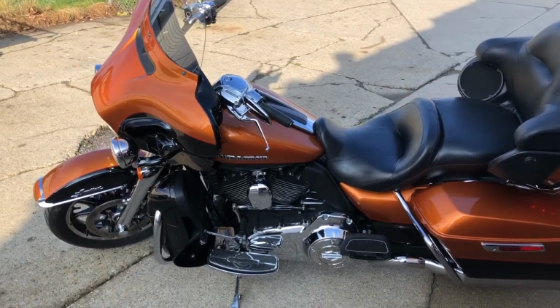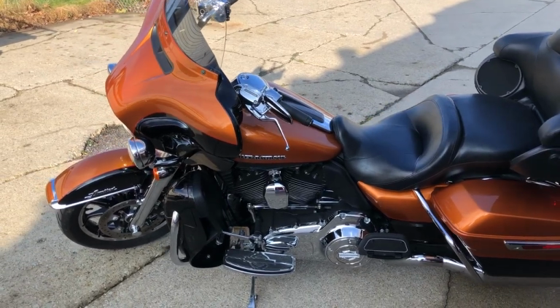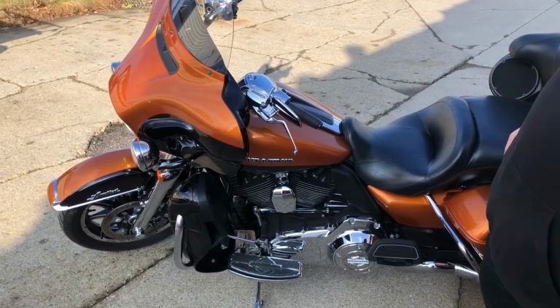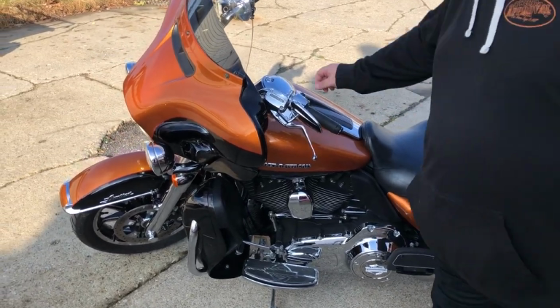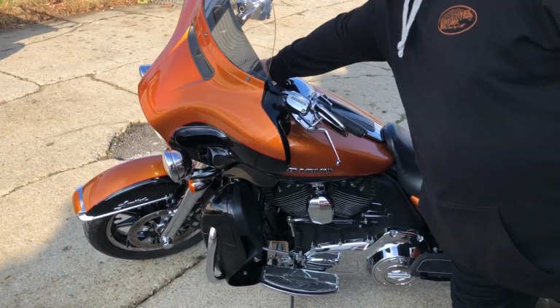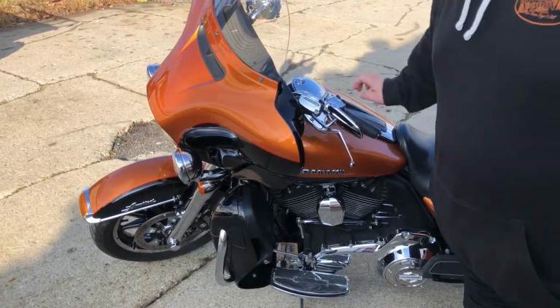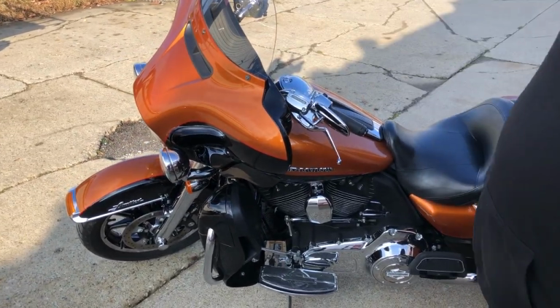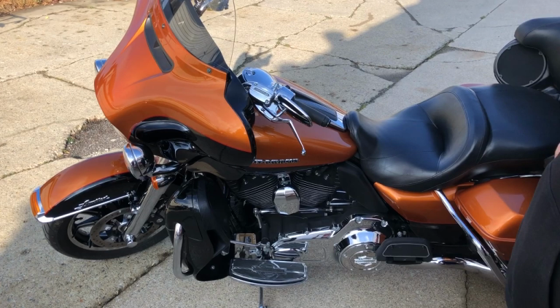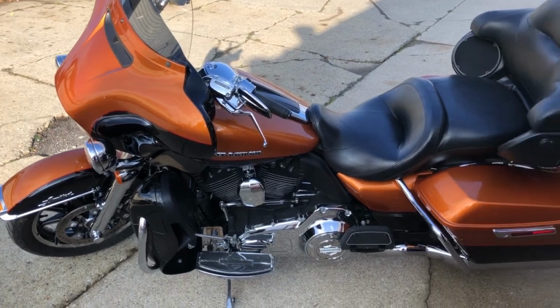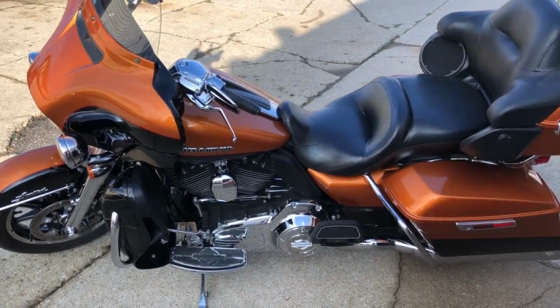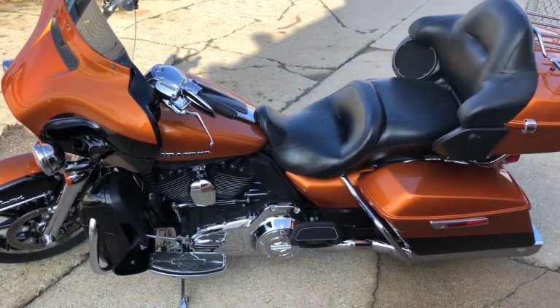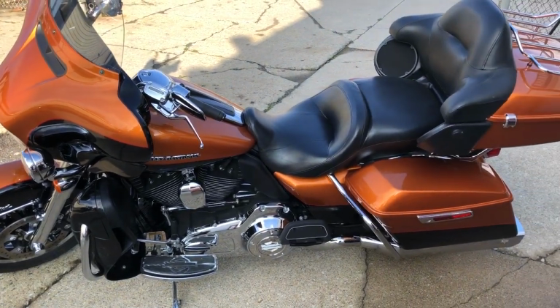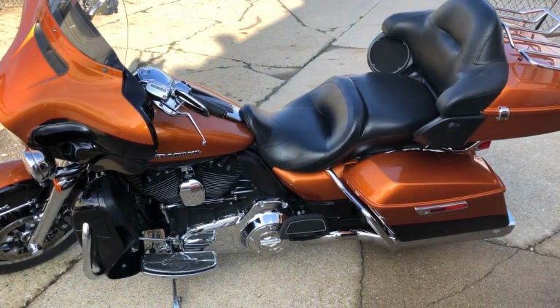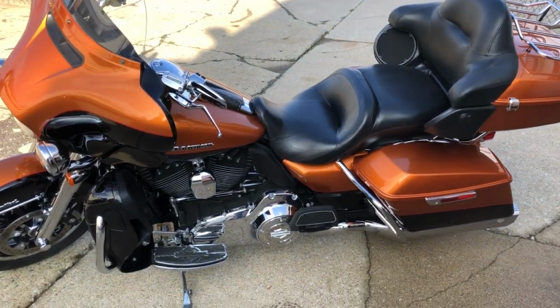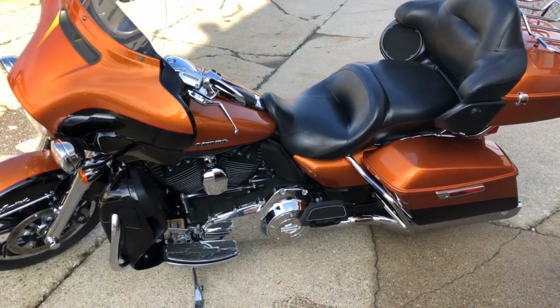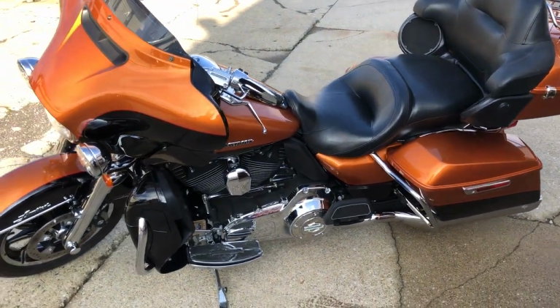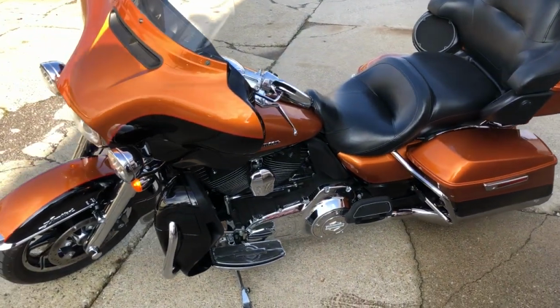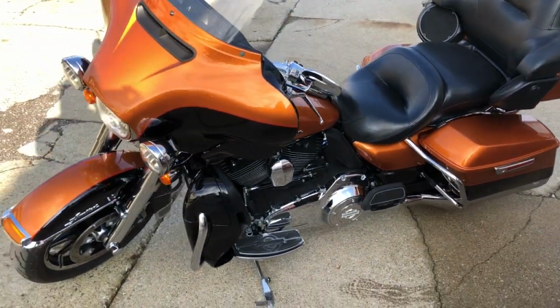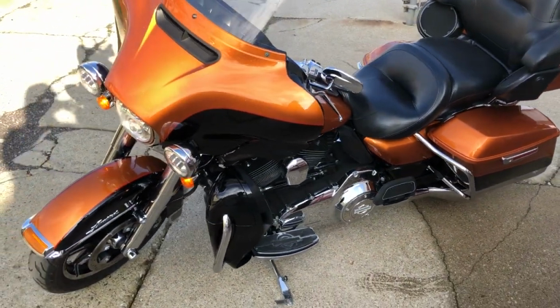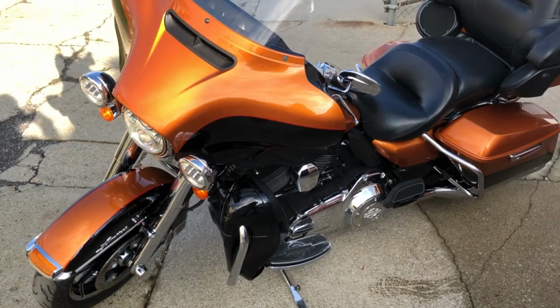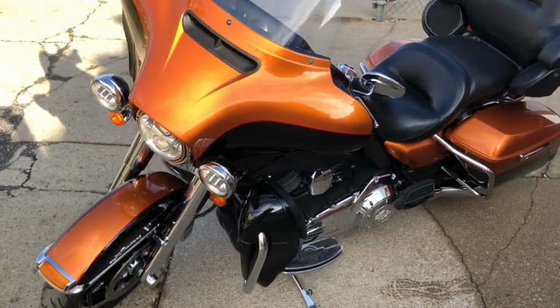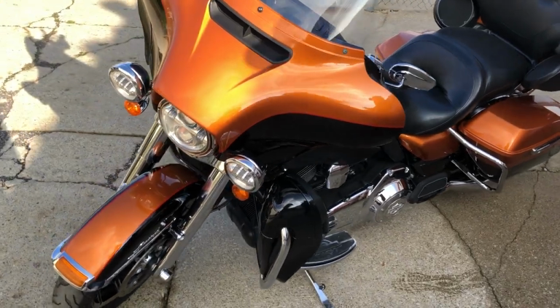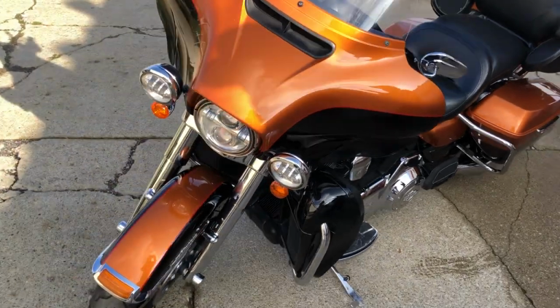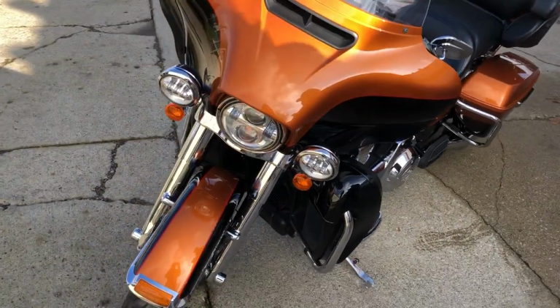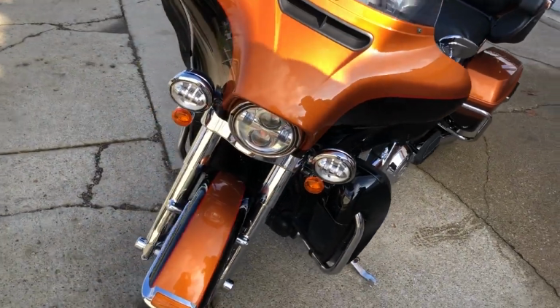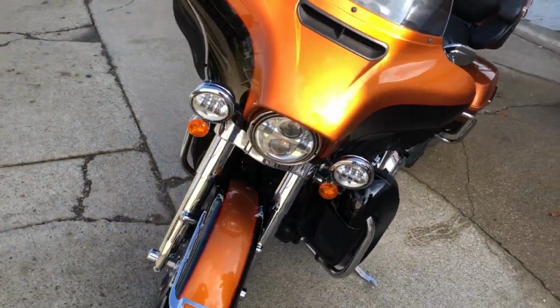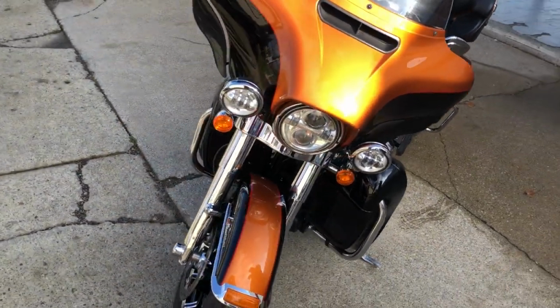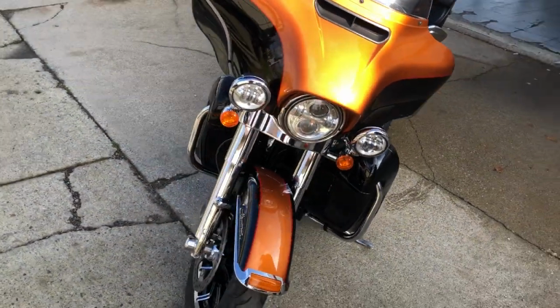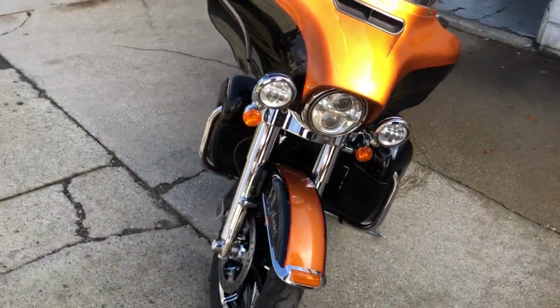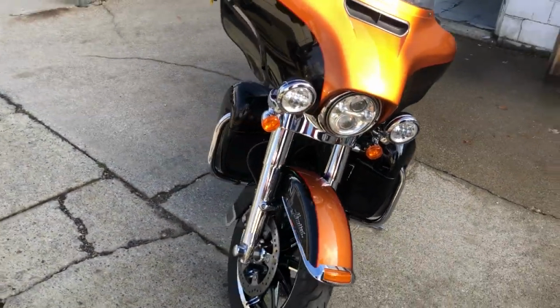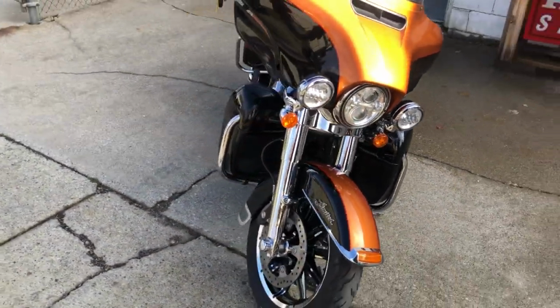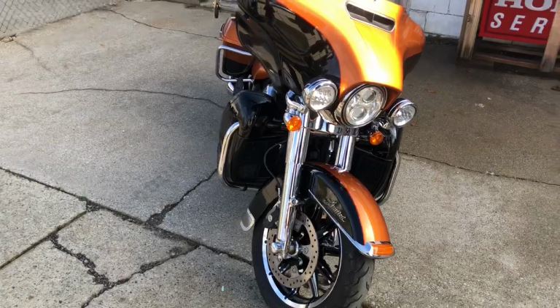Hey guys, approvalpowersports.com here doing some videos on stuff that just came in. We have a 2014 Ultra Limited, one of the top-of-the-line touring motorcycles for sale. This comes in amber whiskey and vivid black.